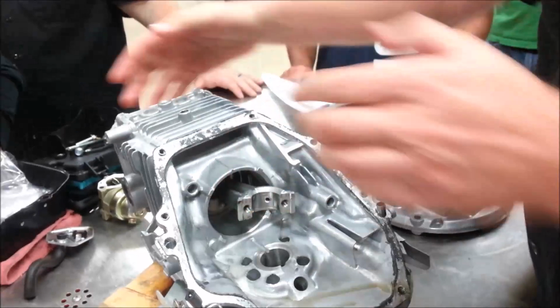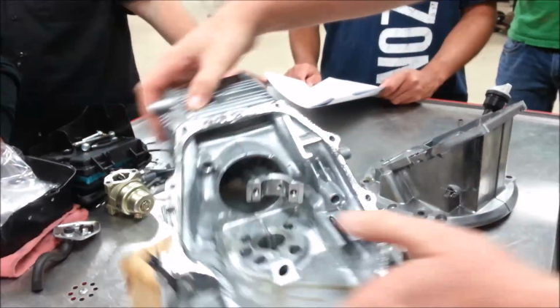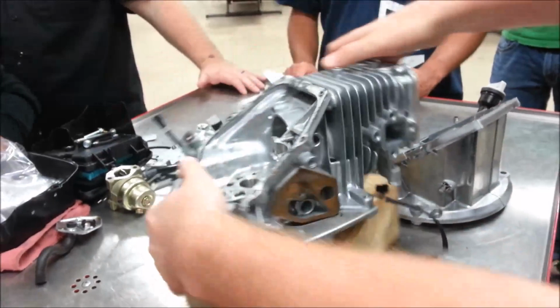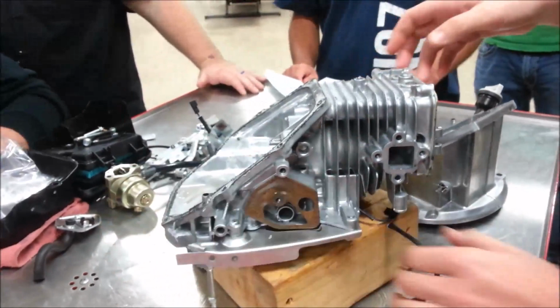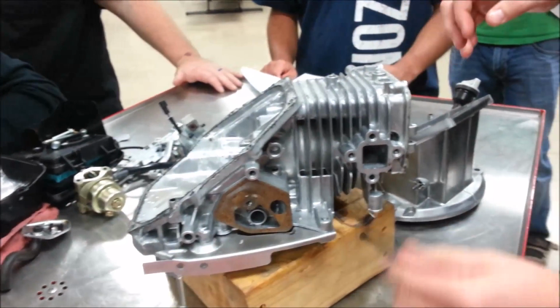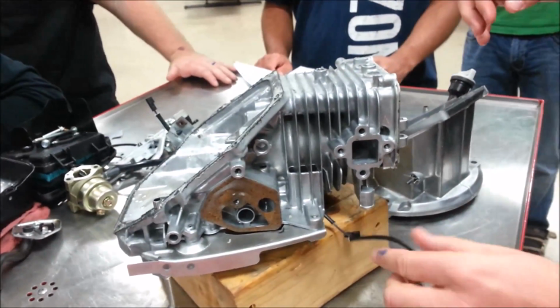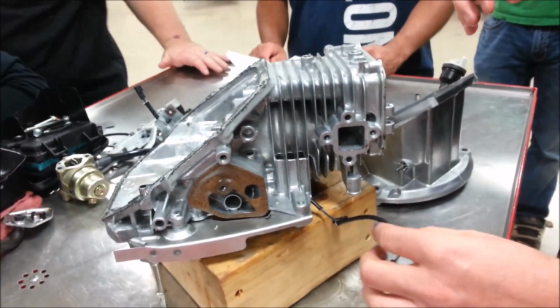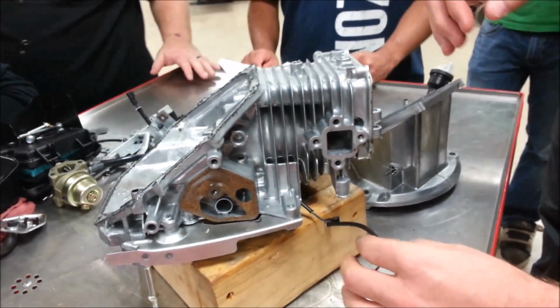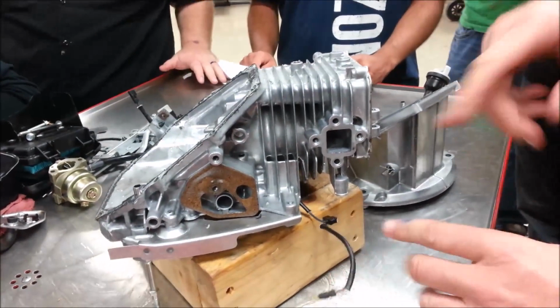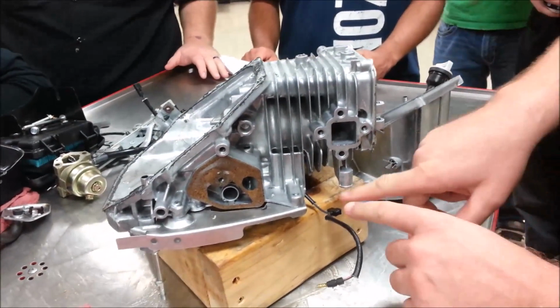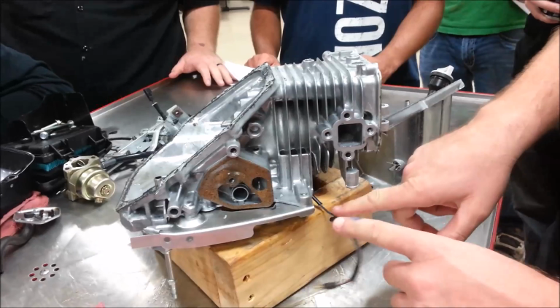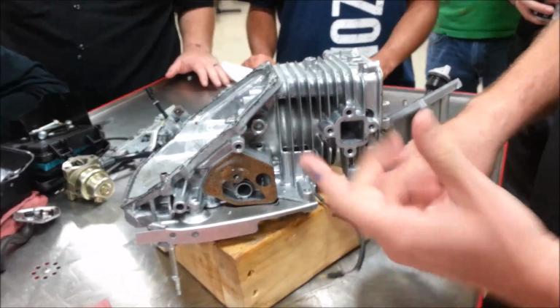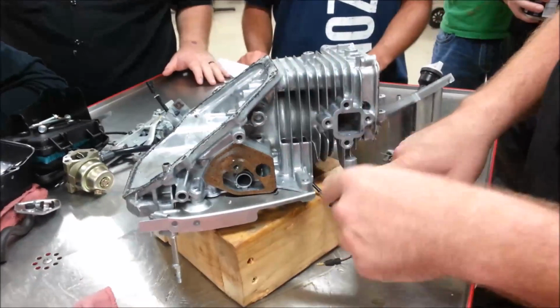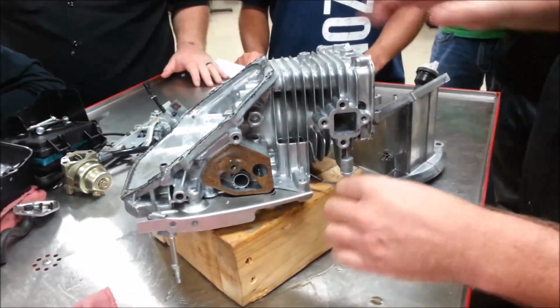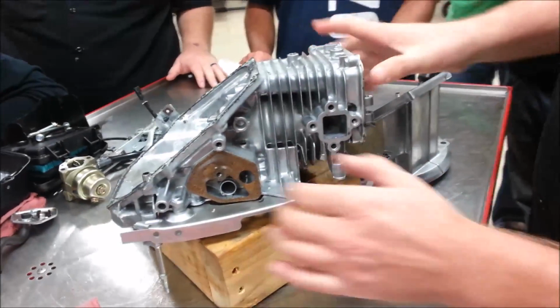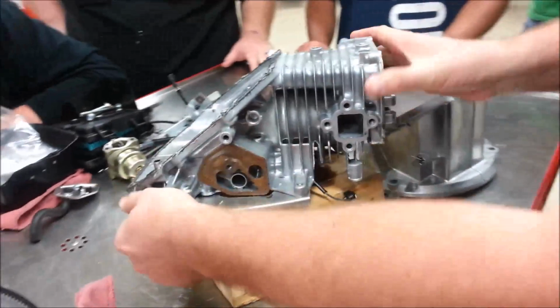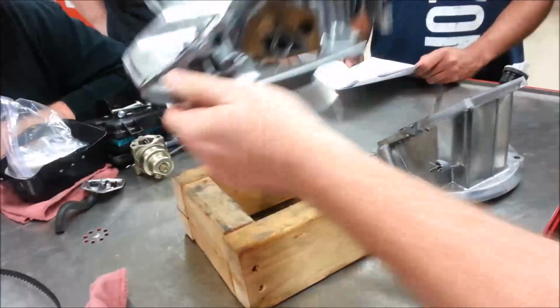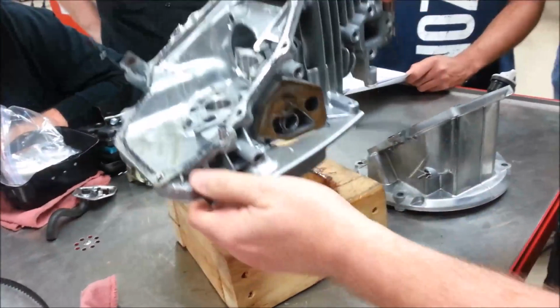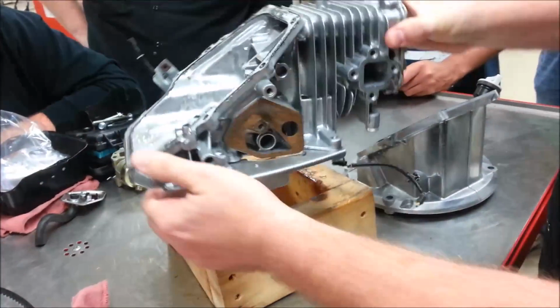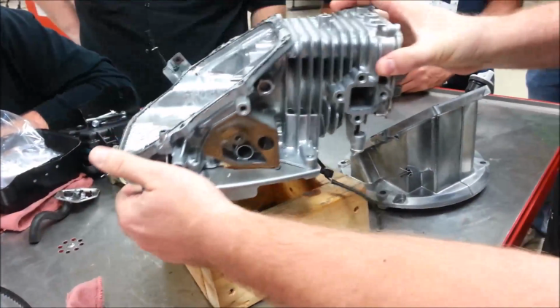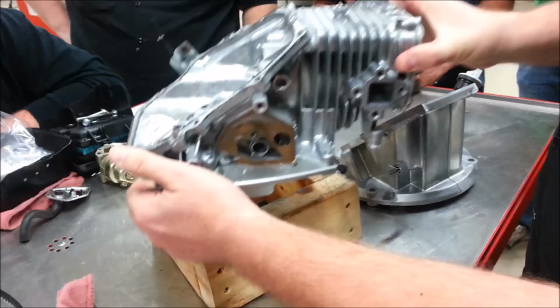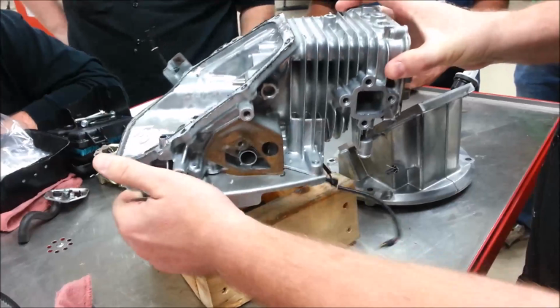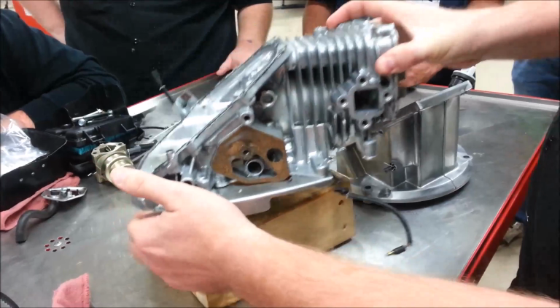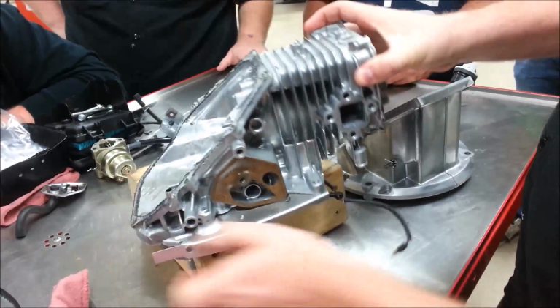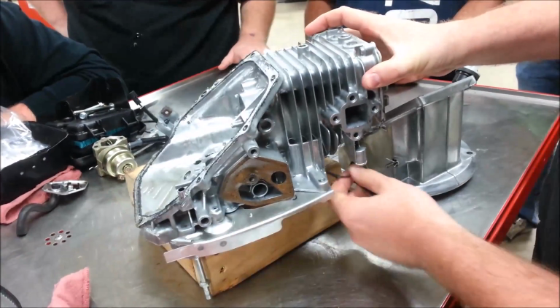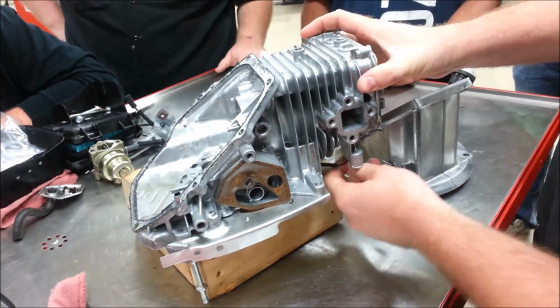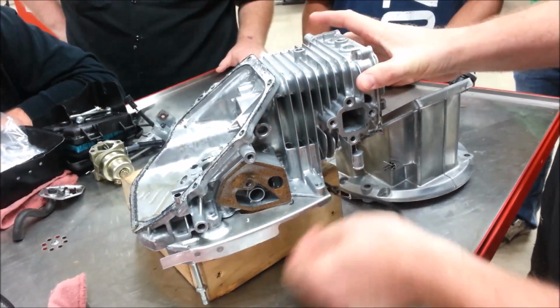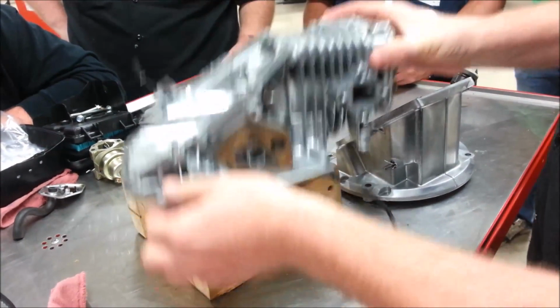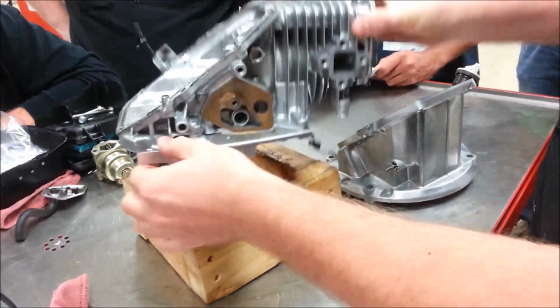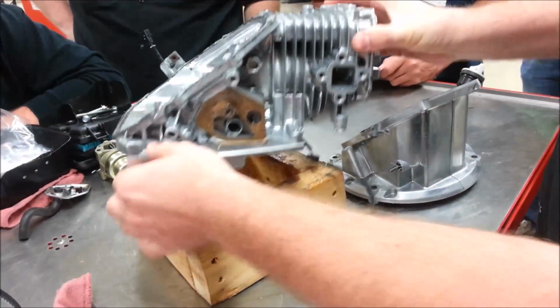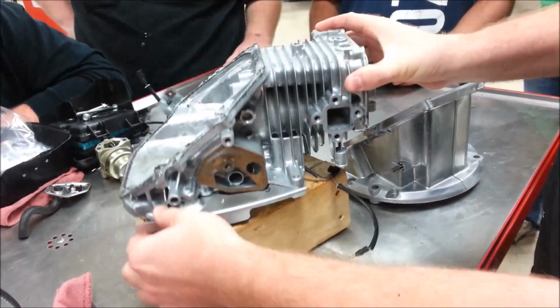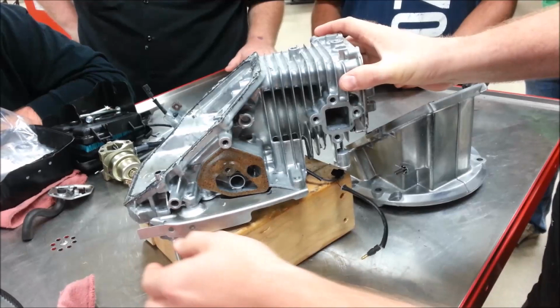Here's something I want to make a point of — do you guys see how this wire is here? When I'm setting this down, you might not notice this, but I'm being intentional that this wire isn't getting pinched.